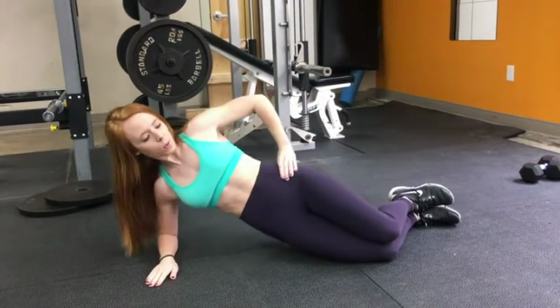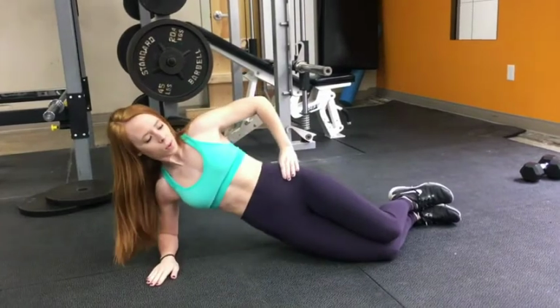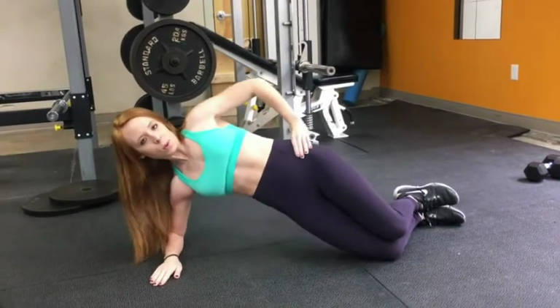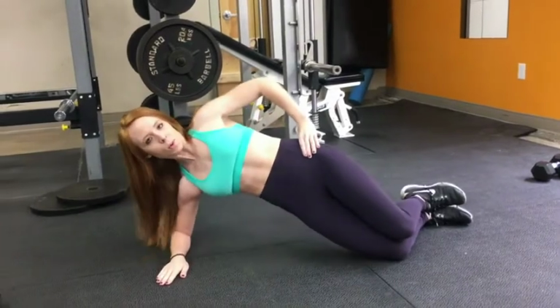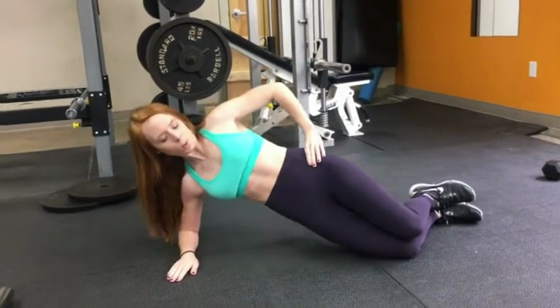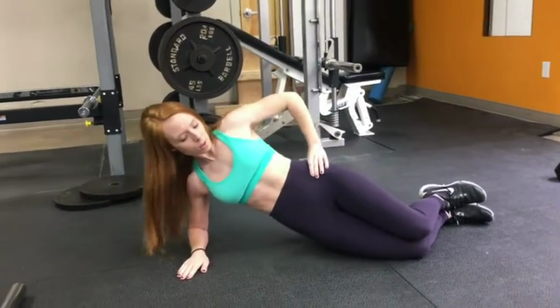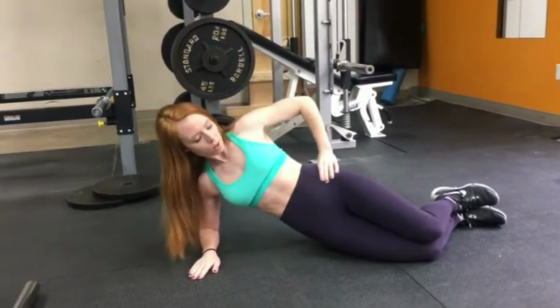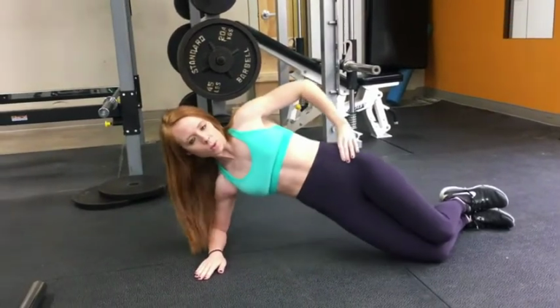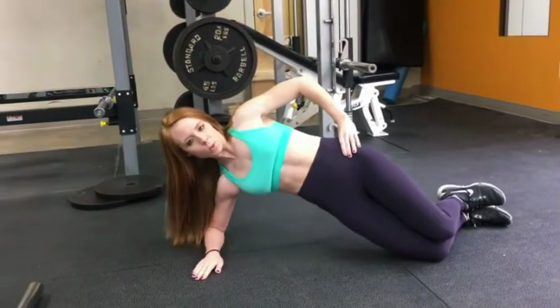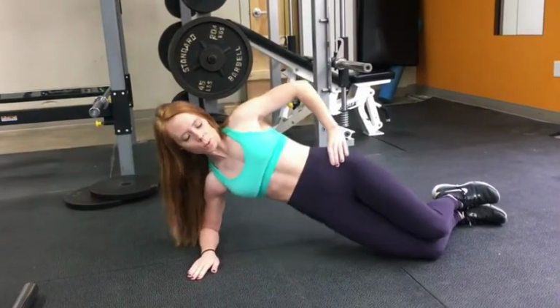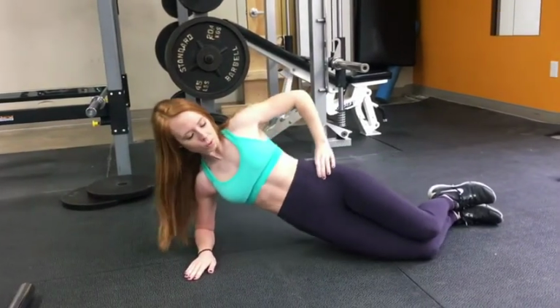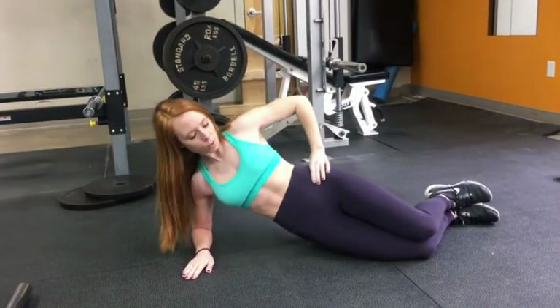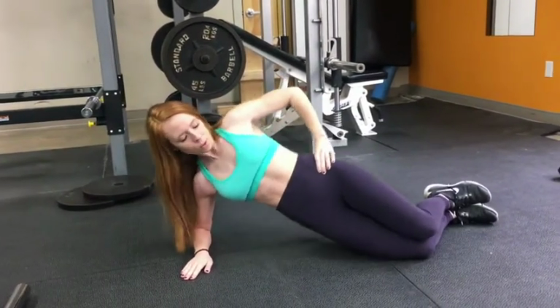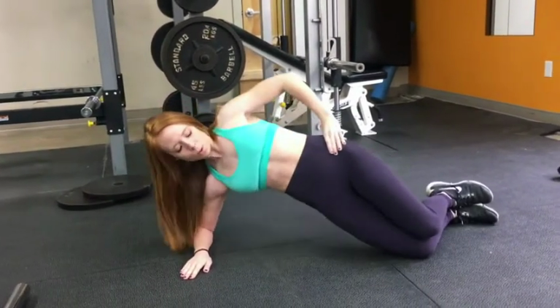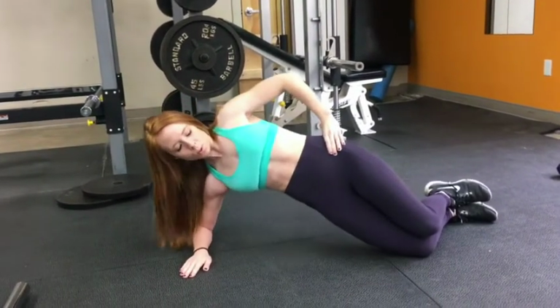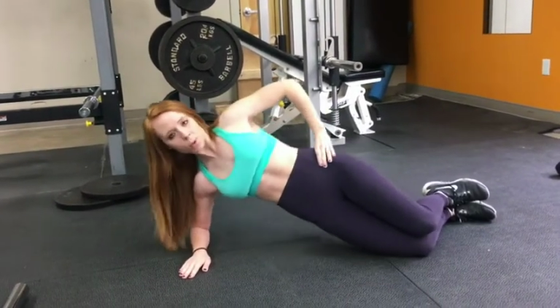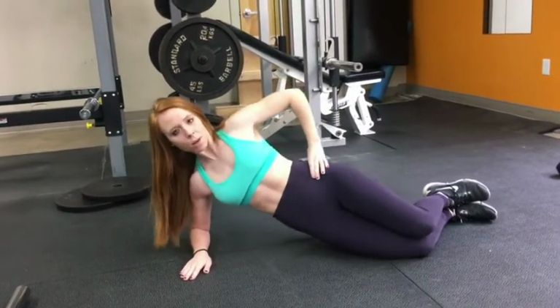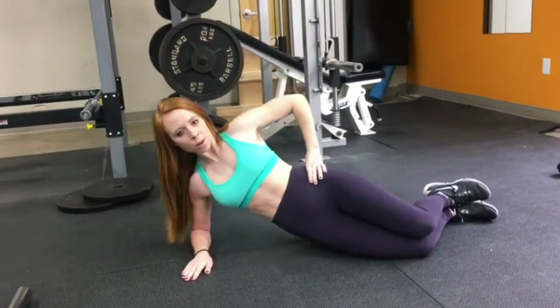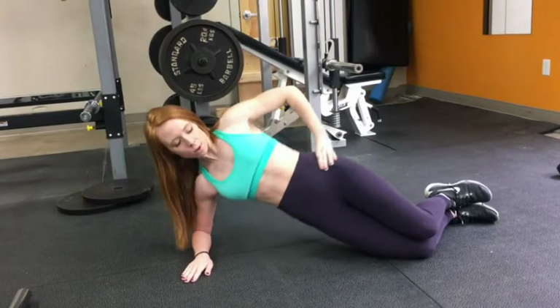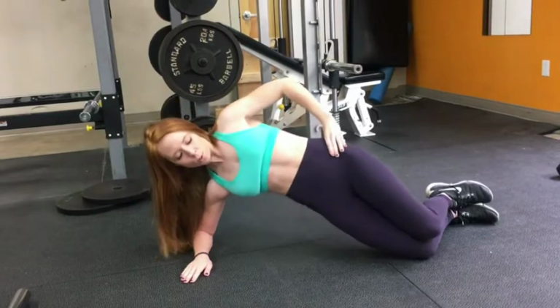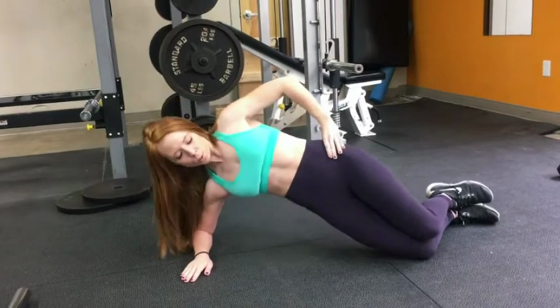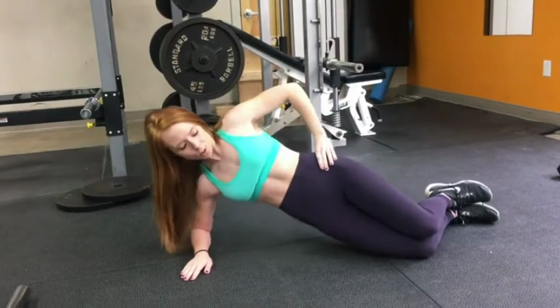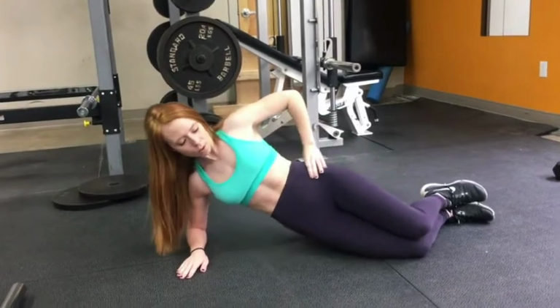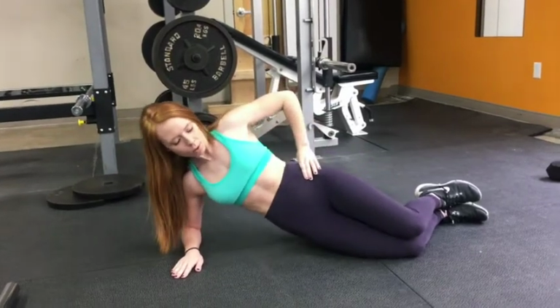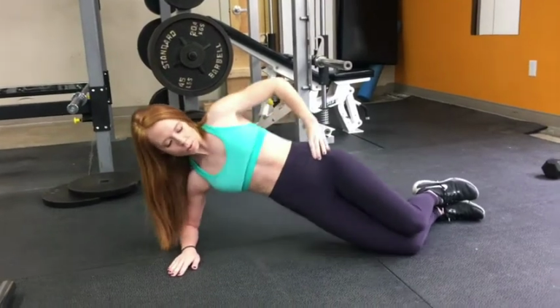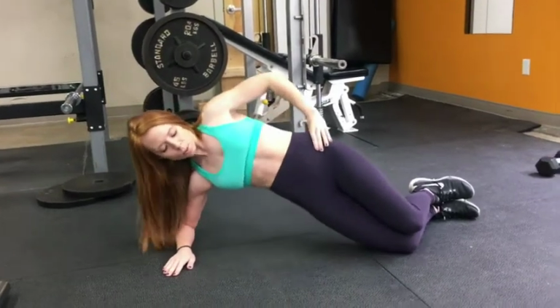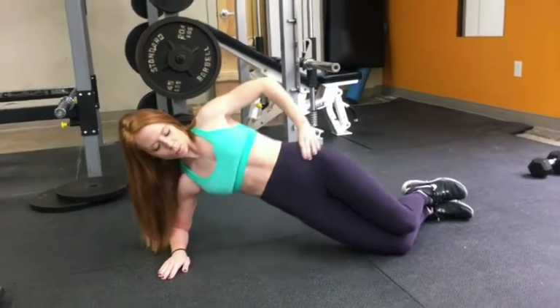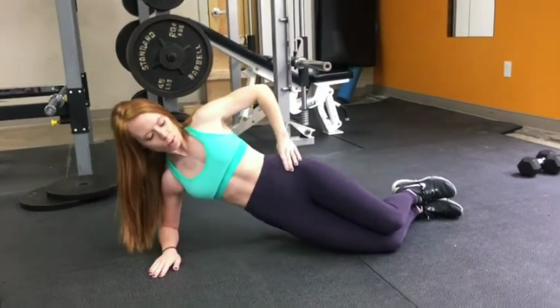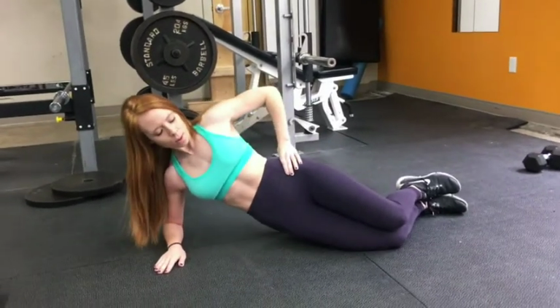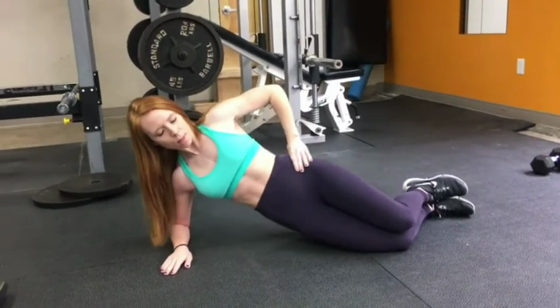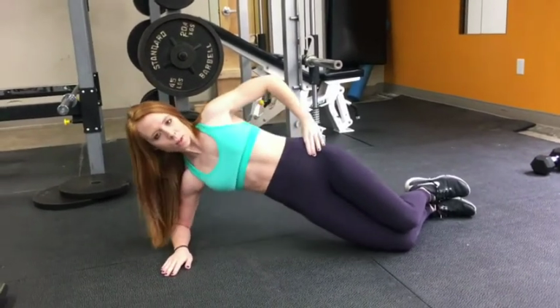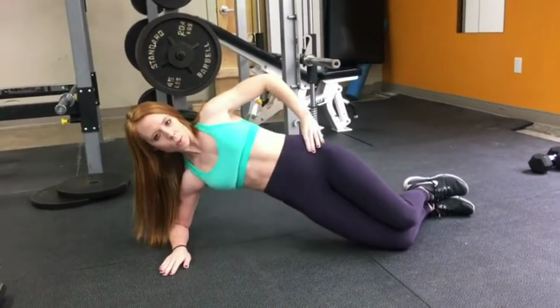We've got some legs, we've got some cardio, we've got some abs, we've got it all, and you're going to do it in a circuit style.